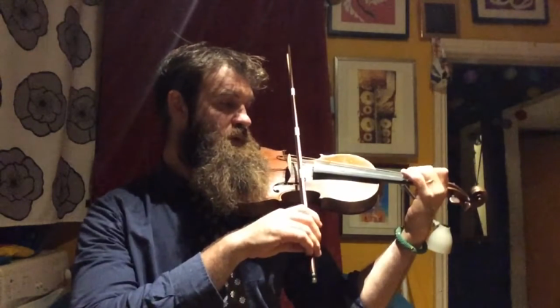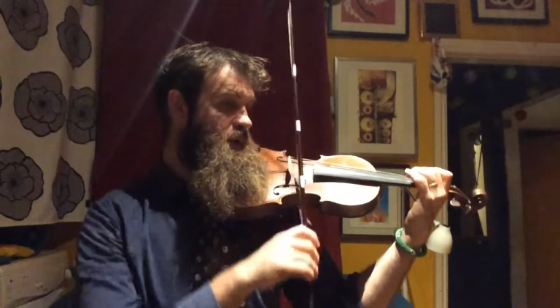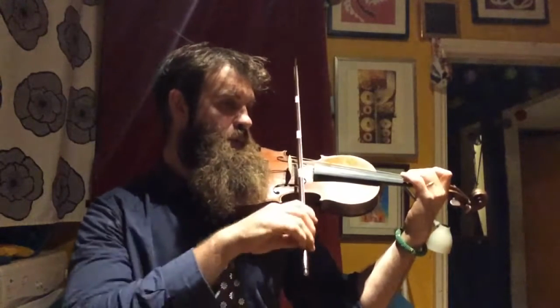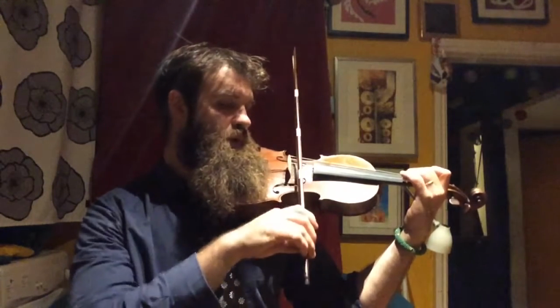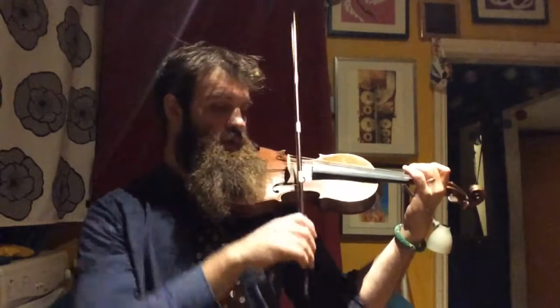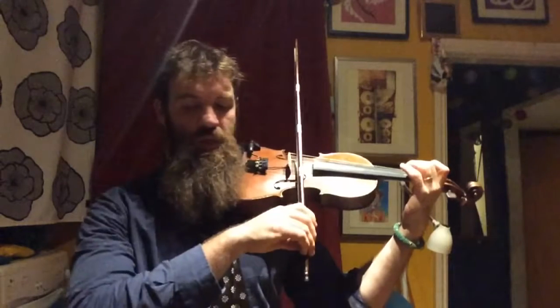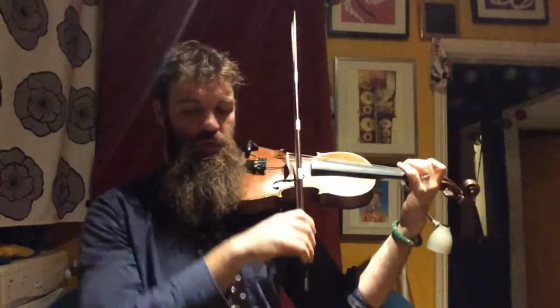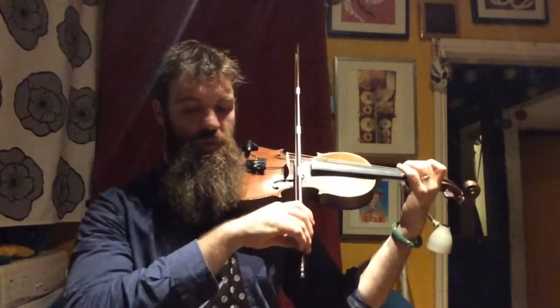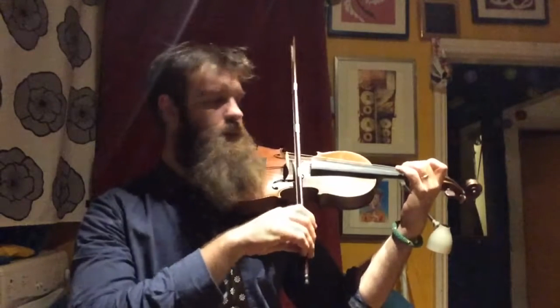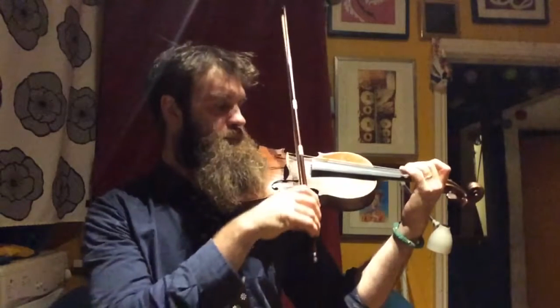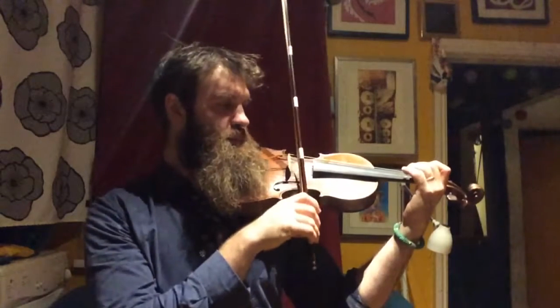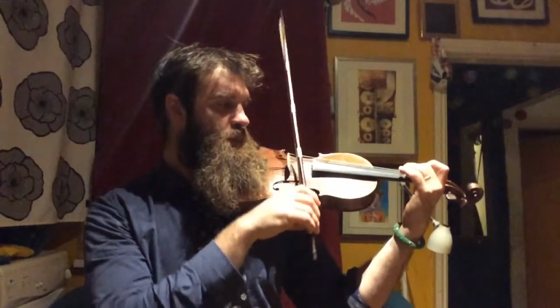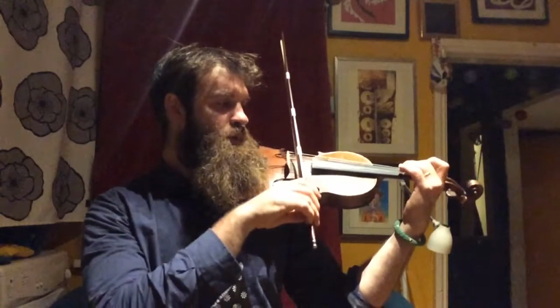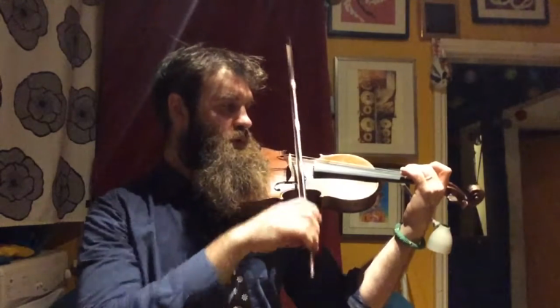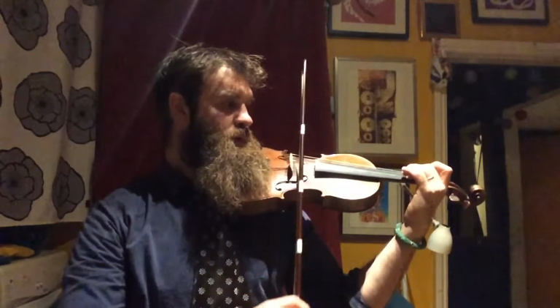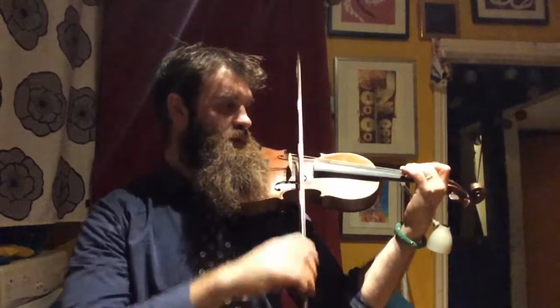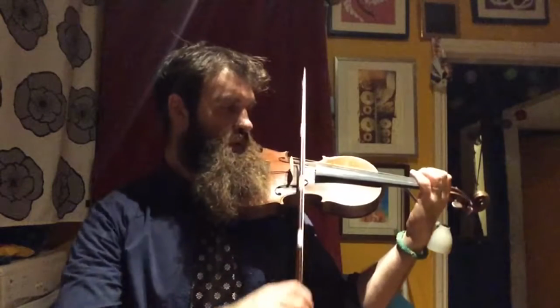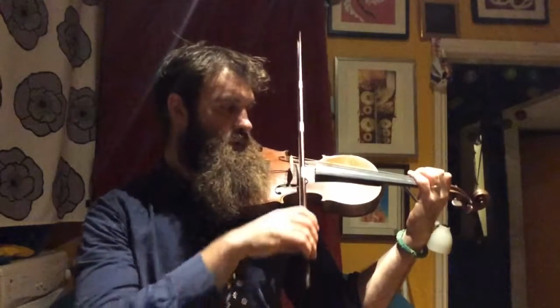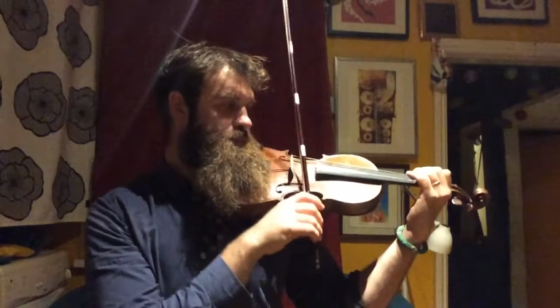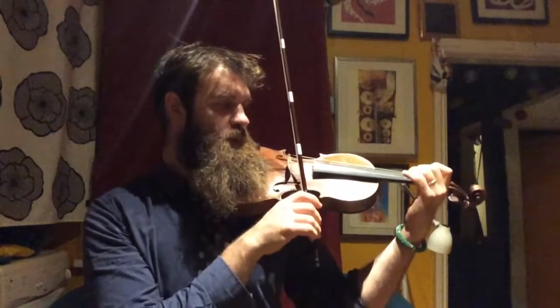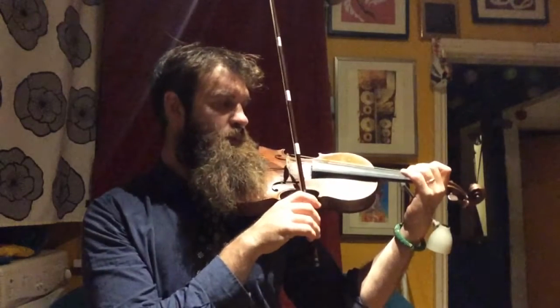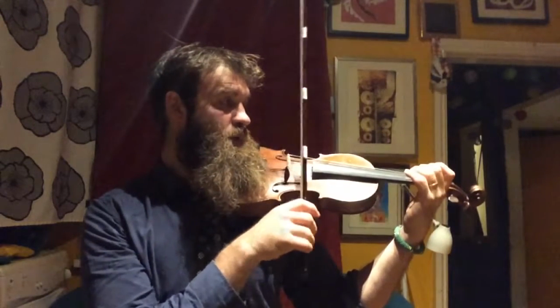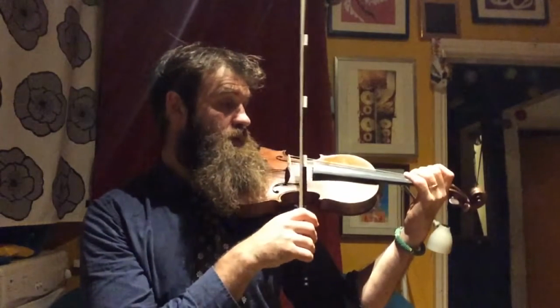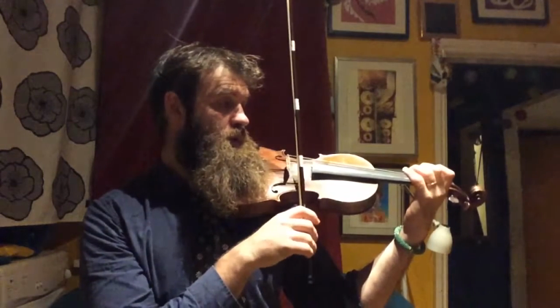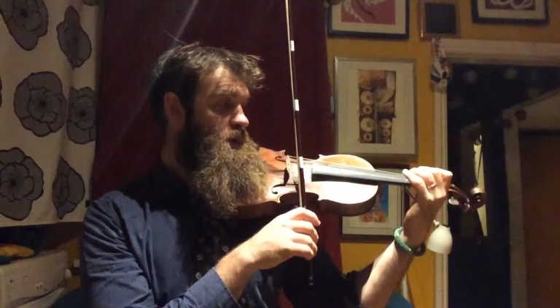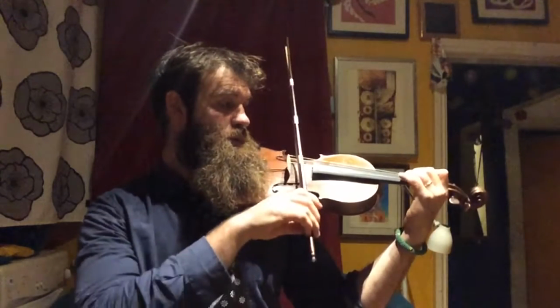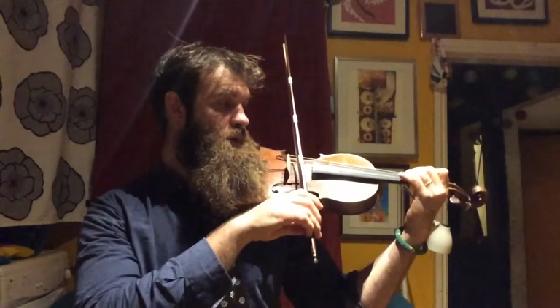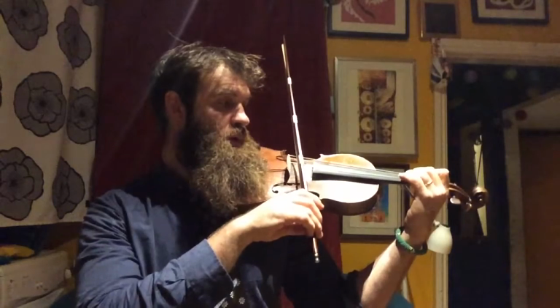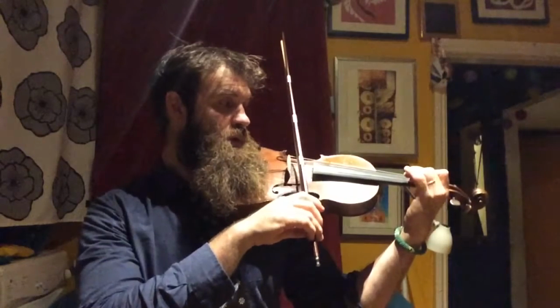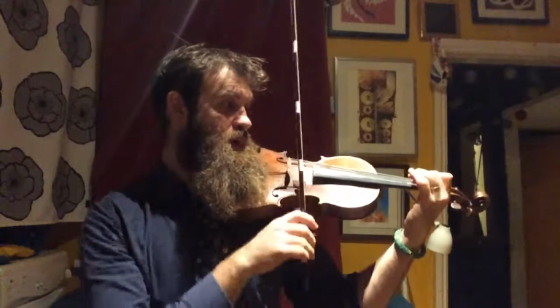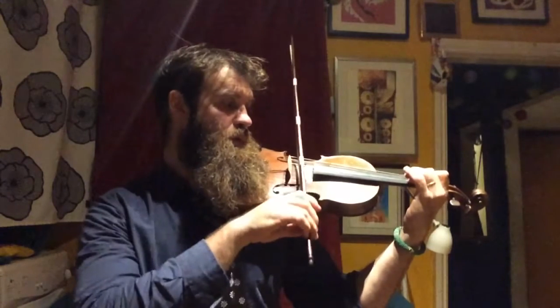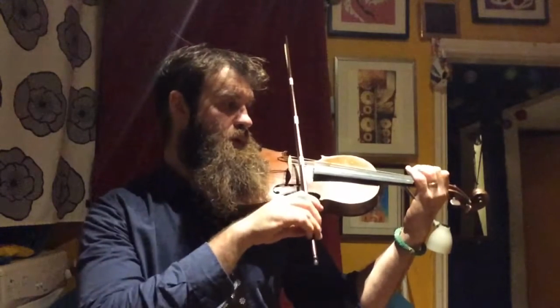It's all about getting that bow over neatly, watching your elbow go up and down: 2, E, 2, 1. Now we'll play that whole section: E, E, 3, 3, 2, E, 2, 1.